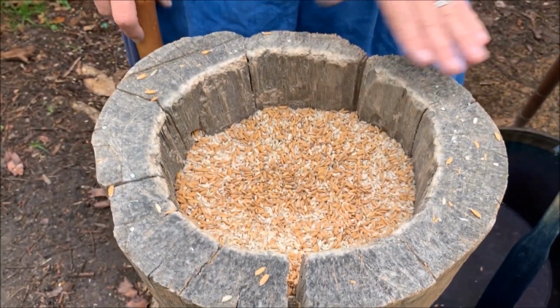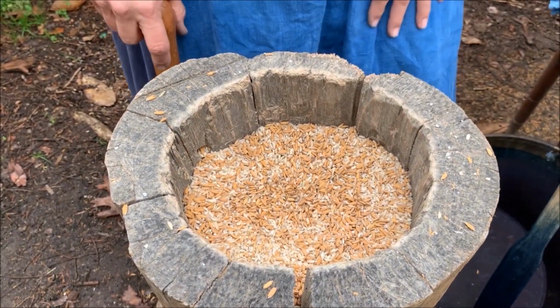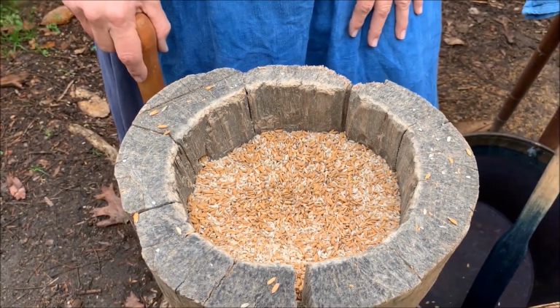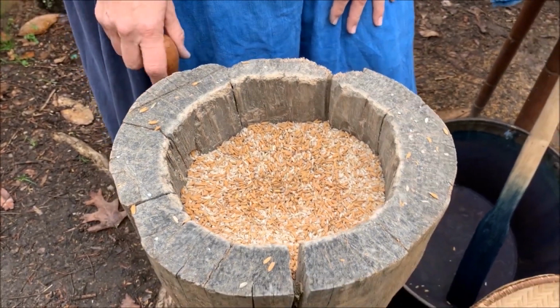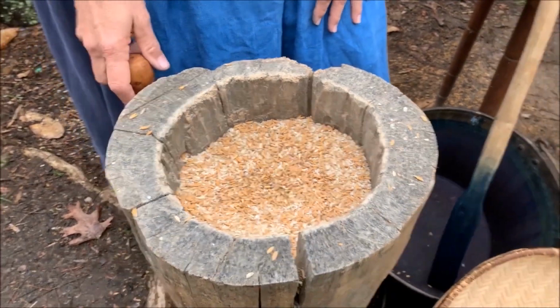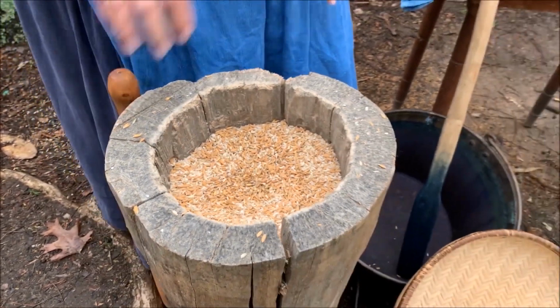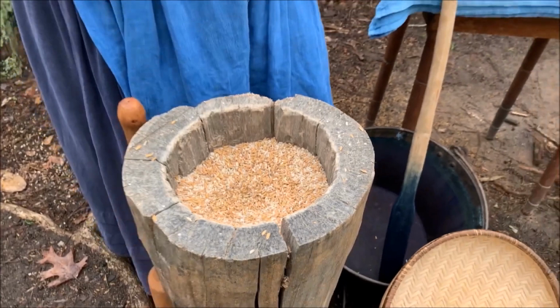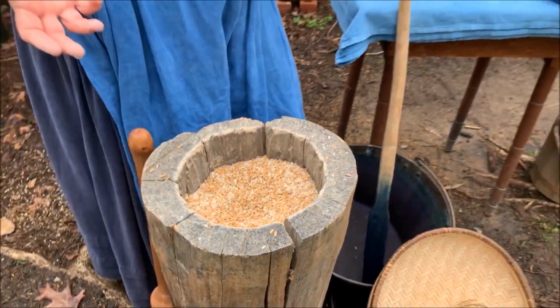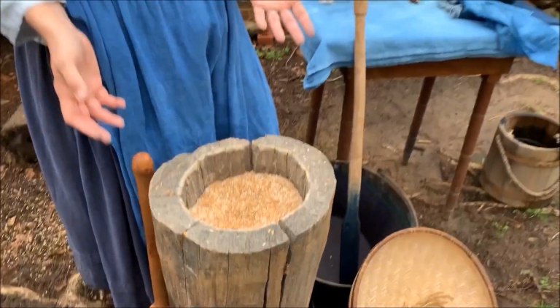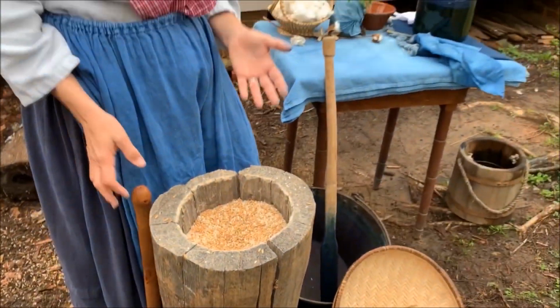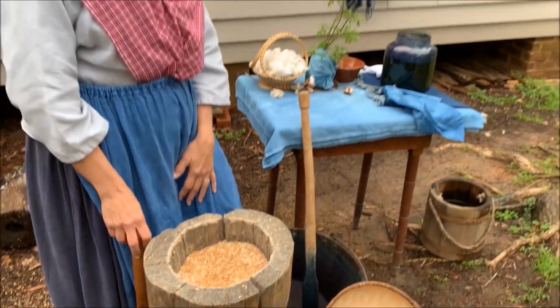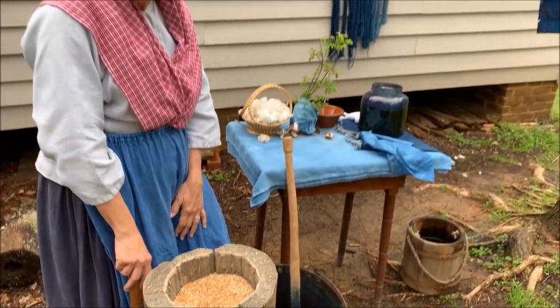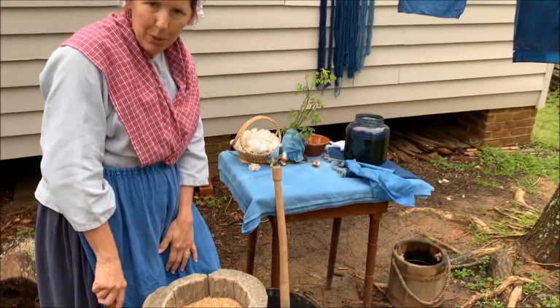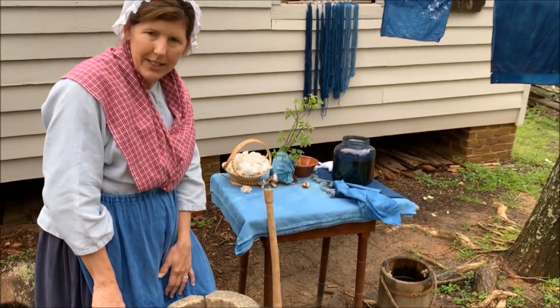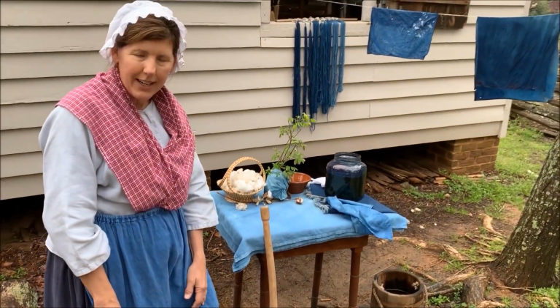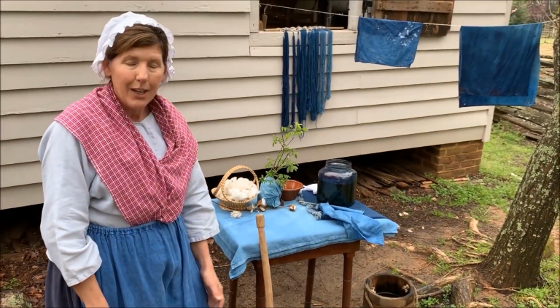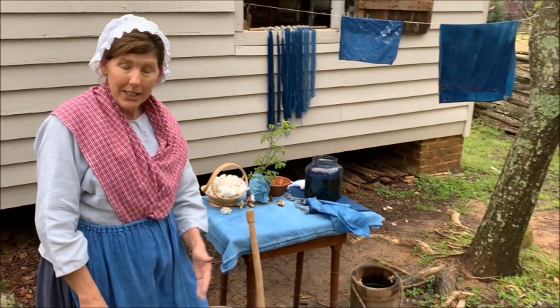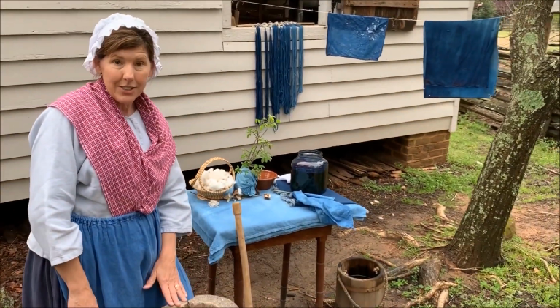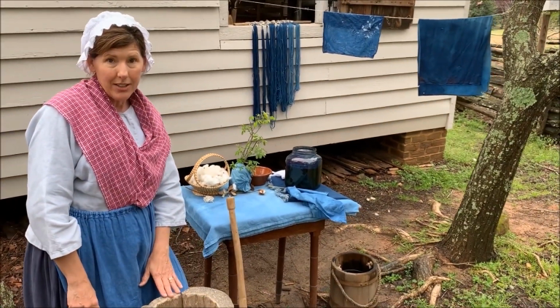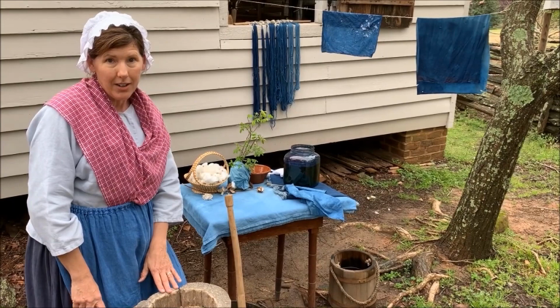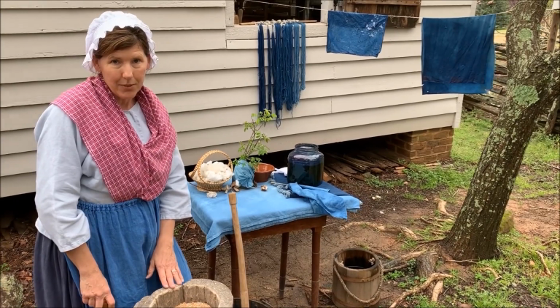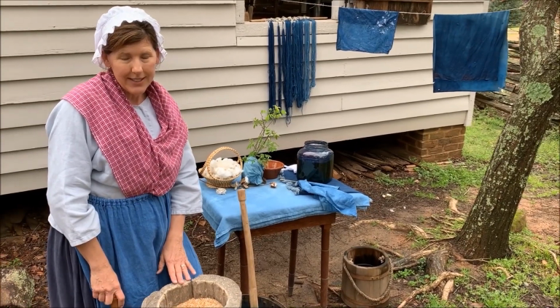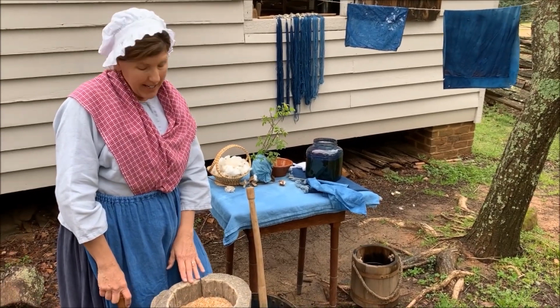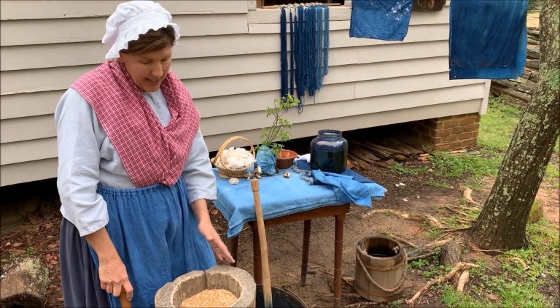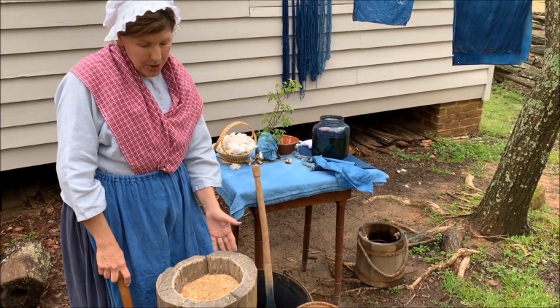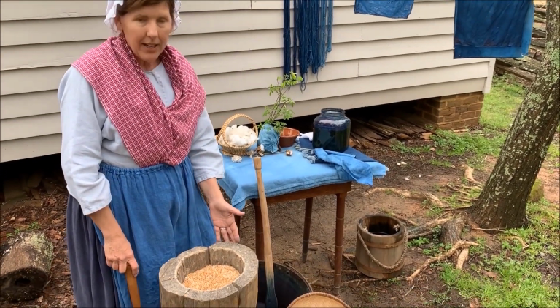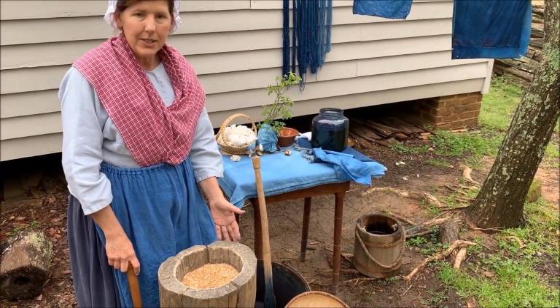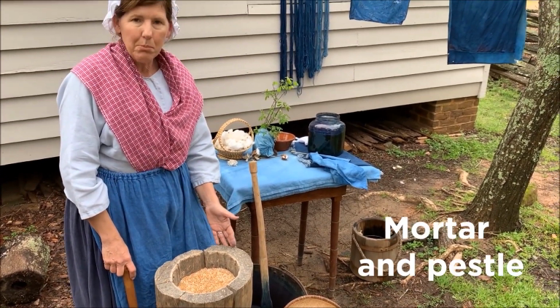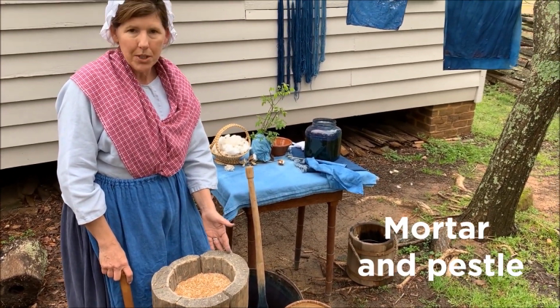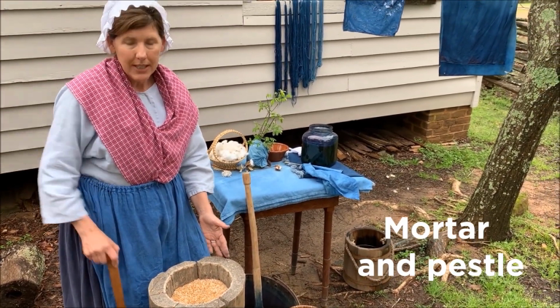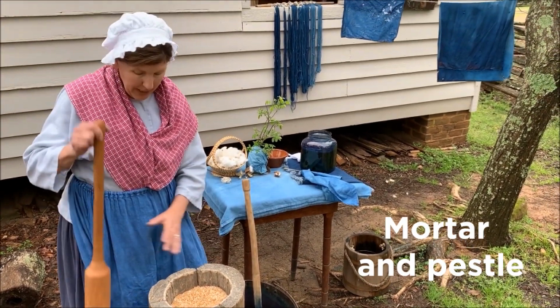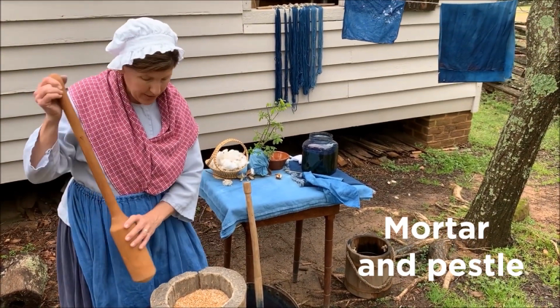Just like a sunflower seed, where you have to get the shell off the outside to get to the good part on the inside, we need to get the shell off of the rice. And you would do that using a mortar and pestle.